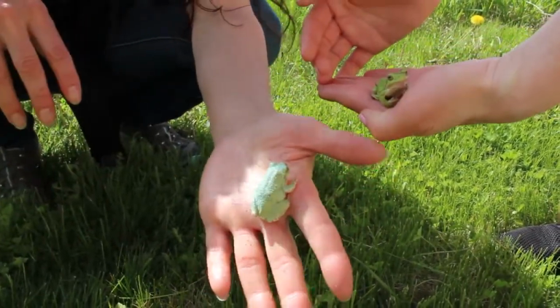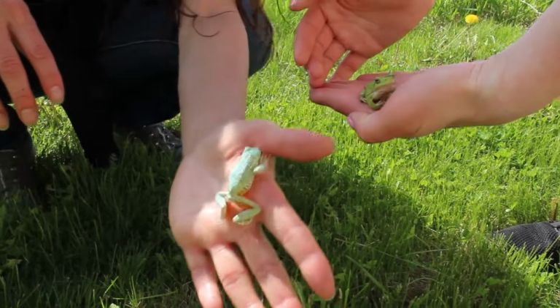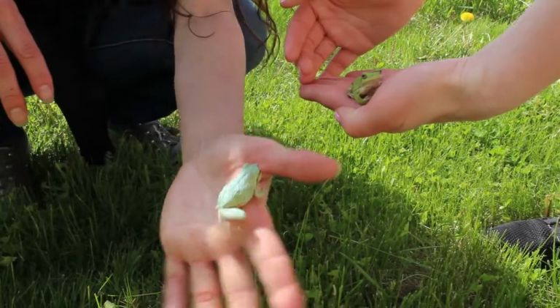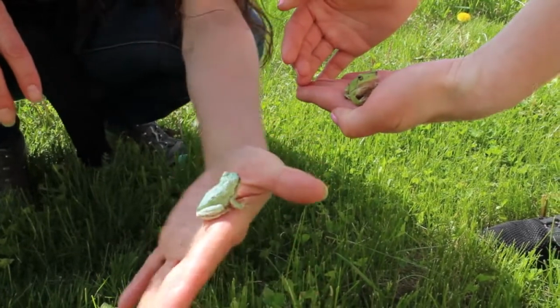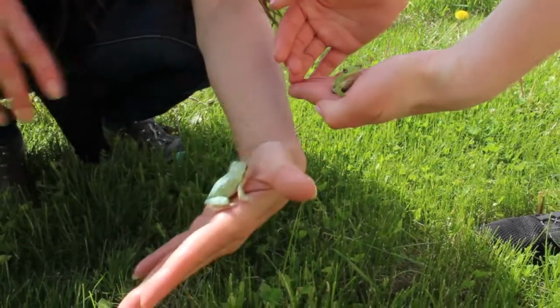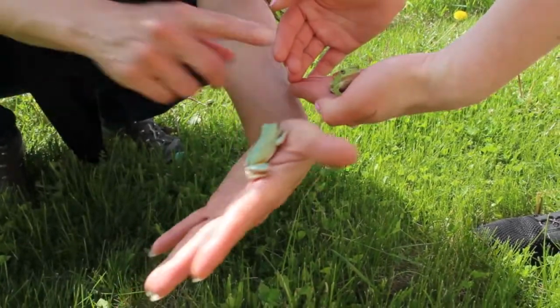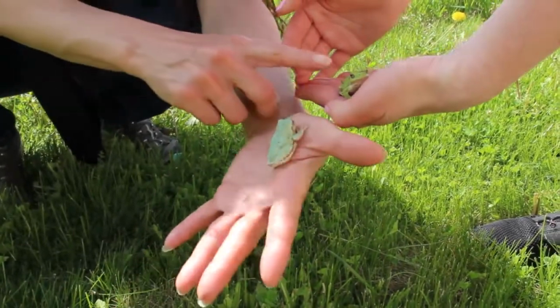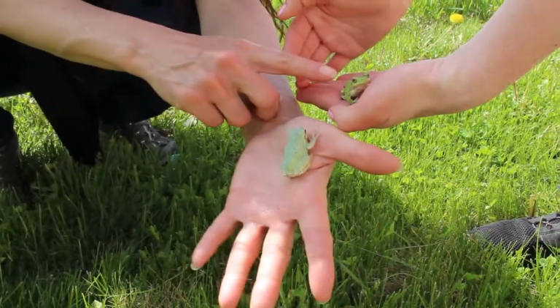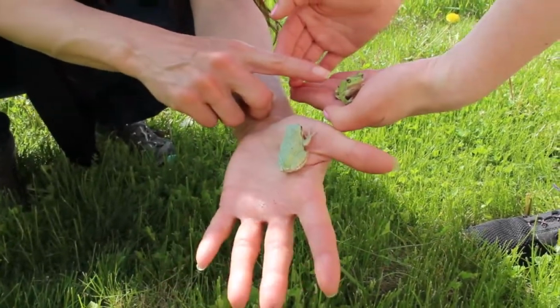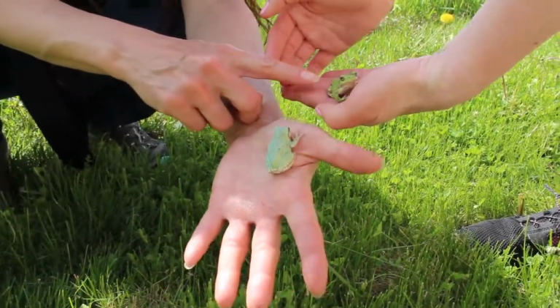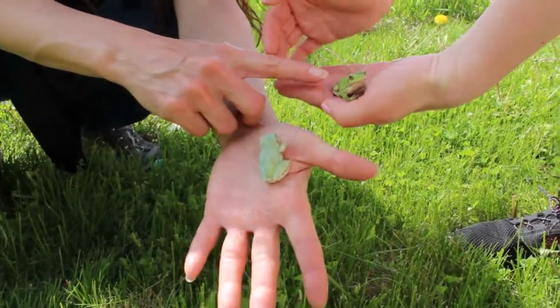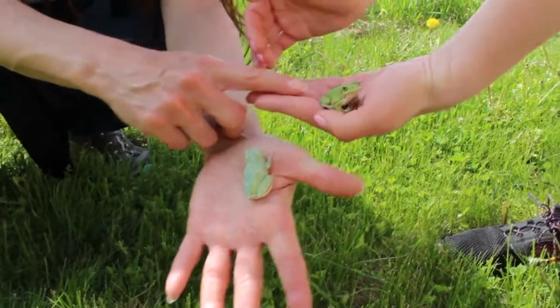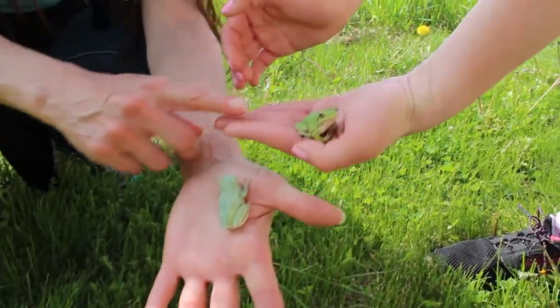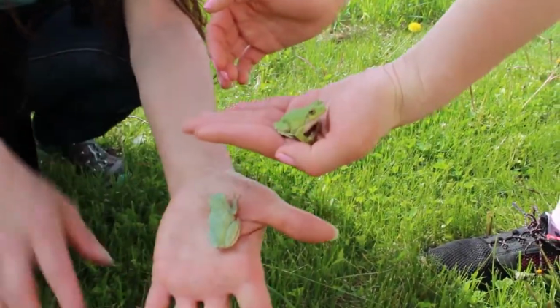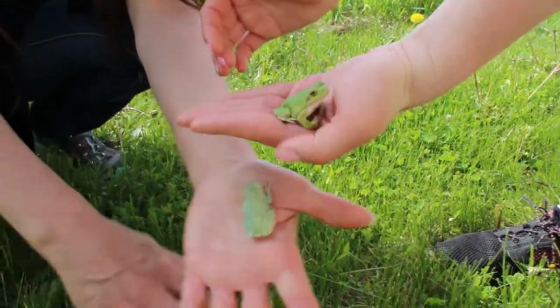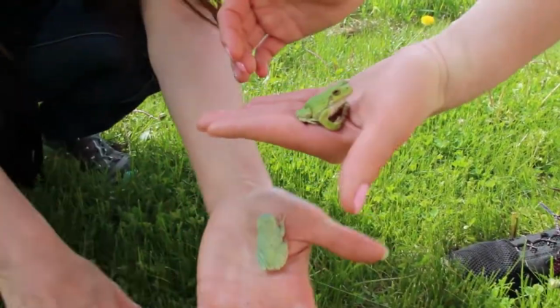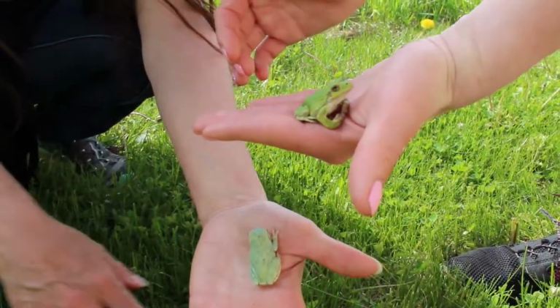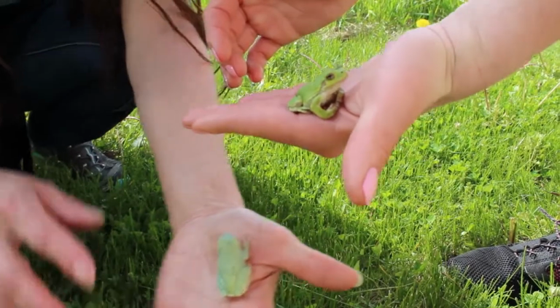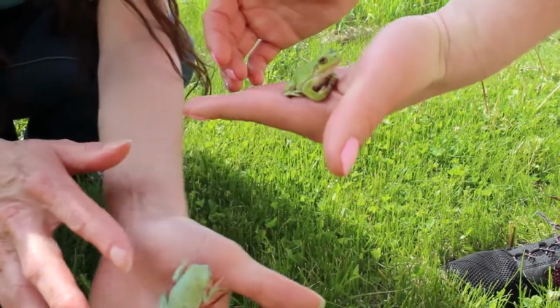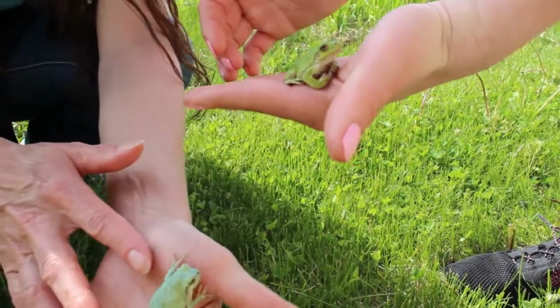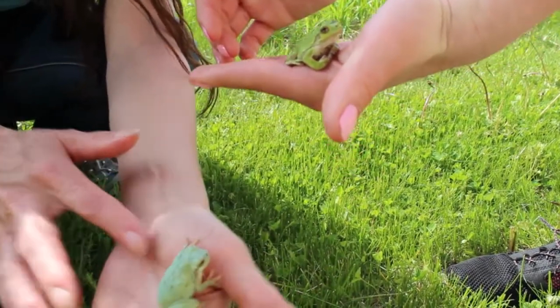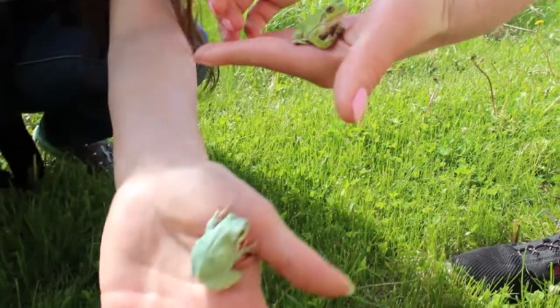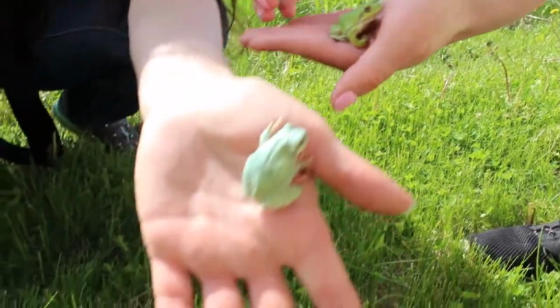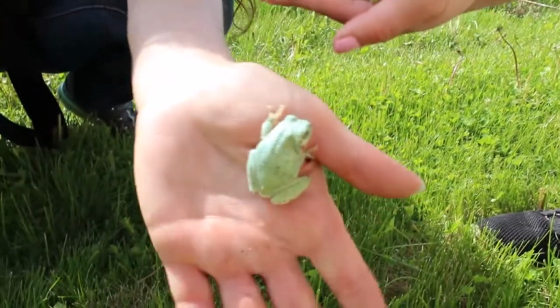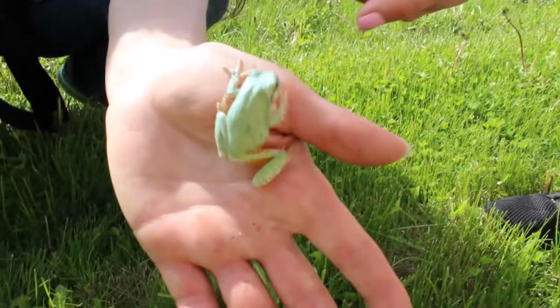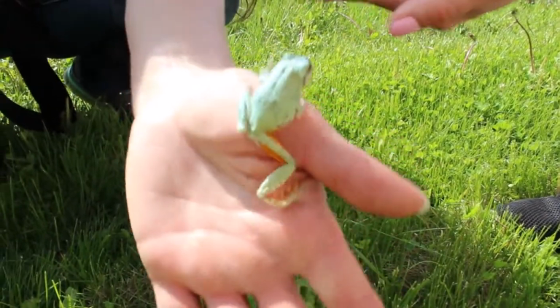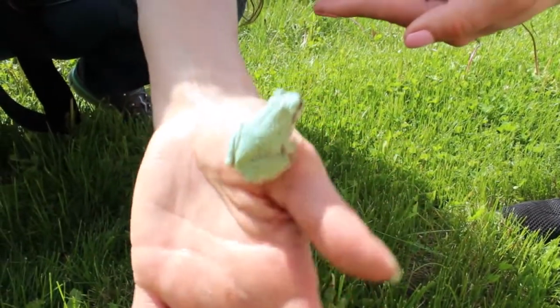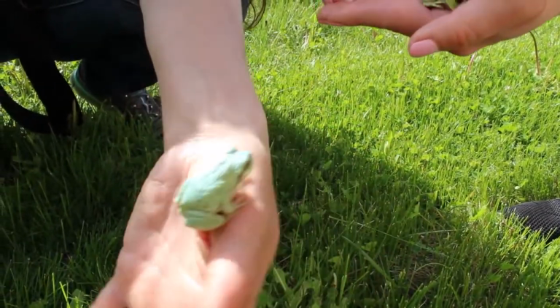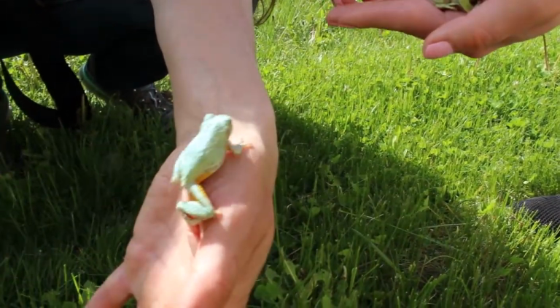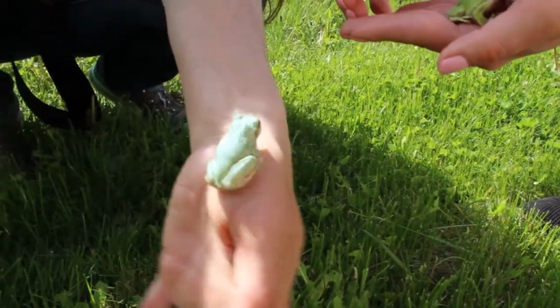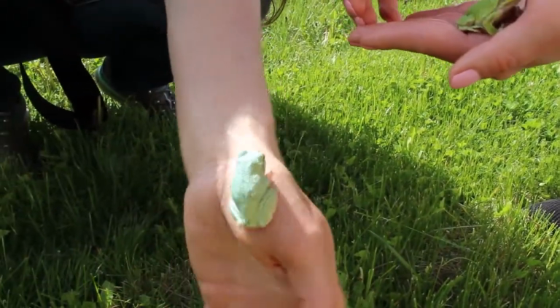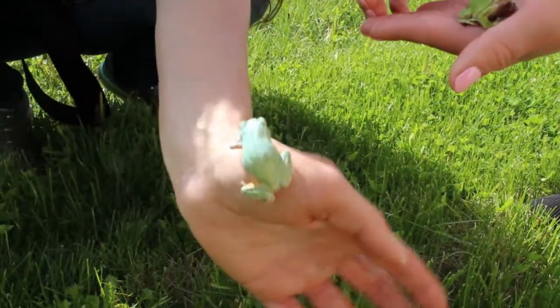So these are little tree frogs. You can see this one is a bright green. It blends in with the grass and this one is more of an iridescent kind of a lime green.